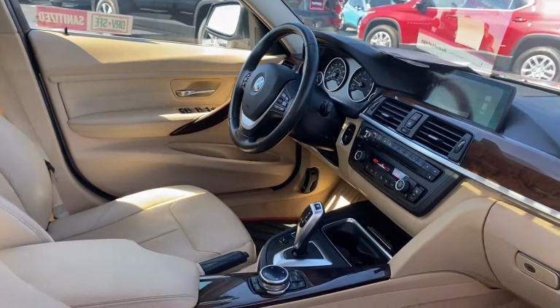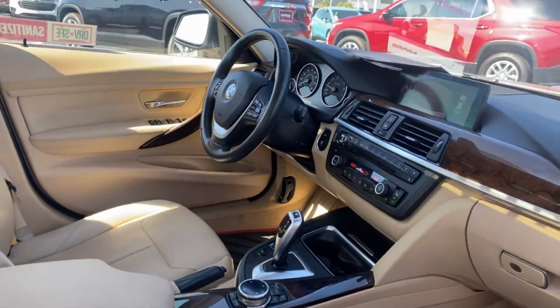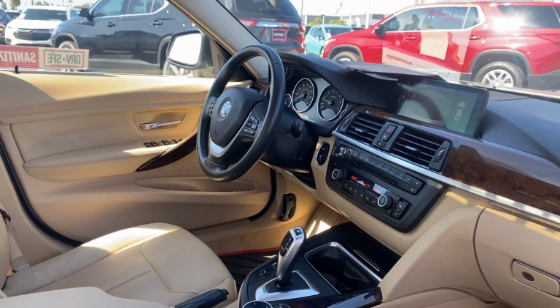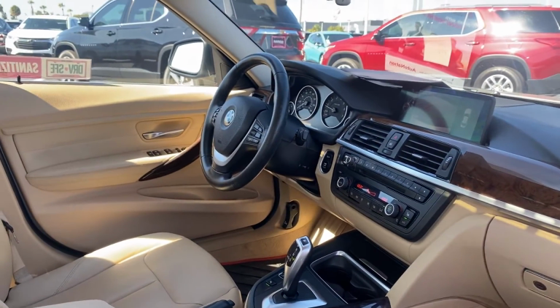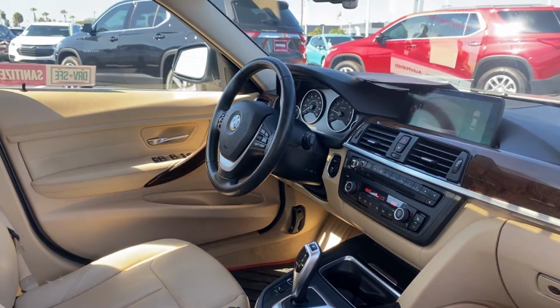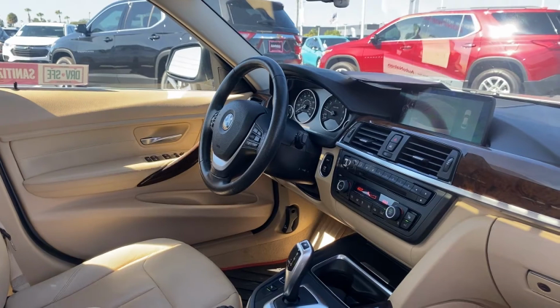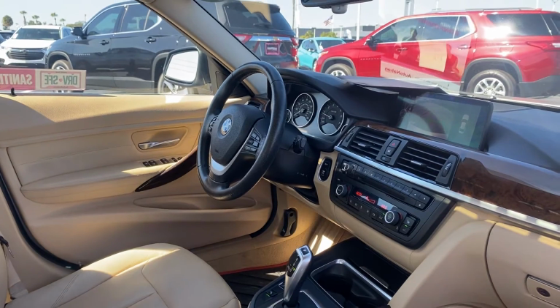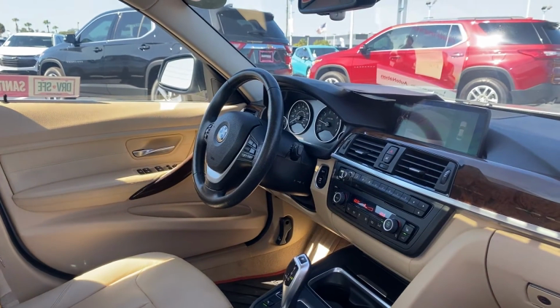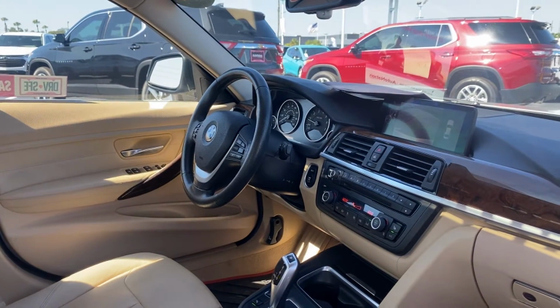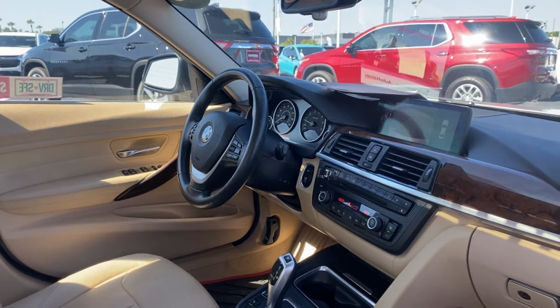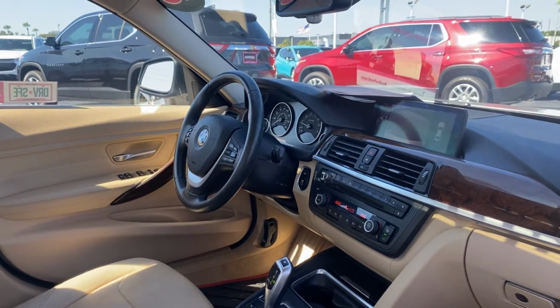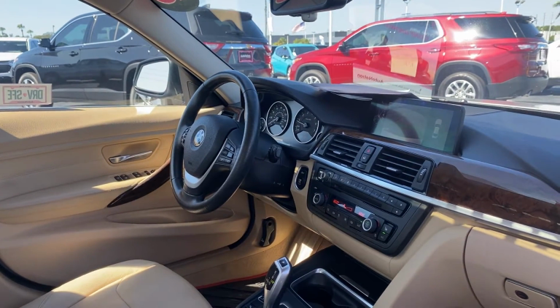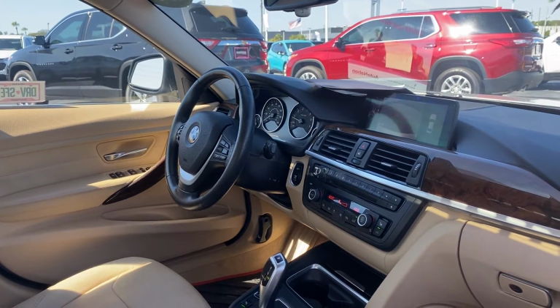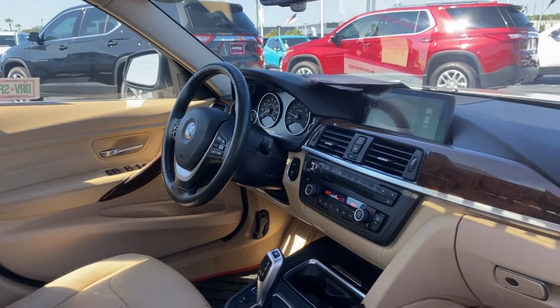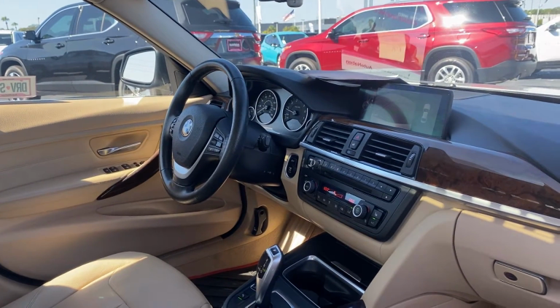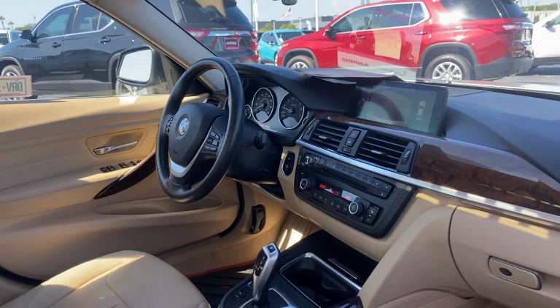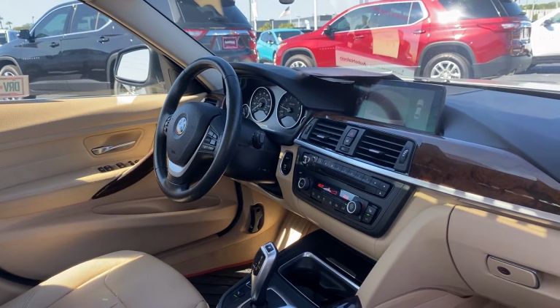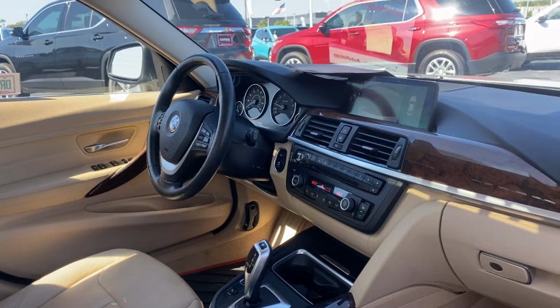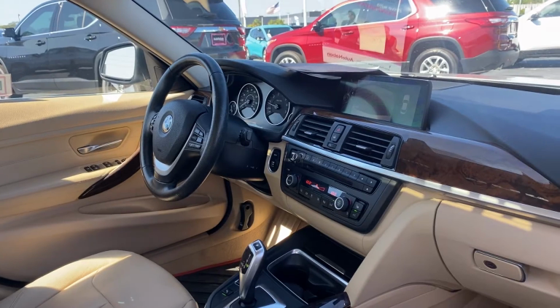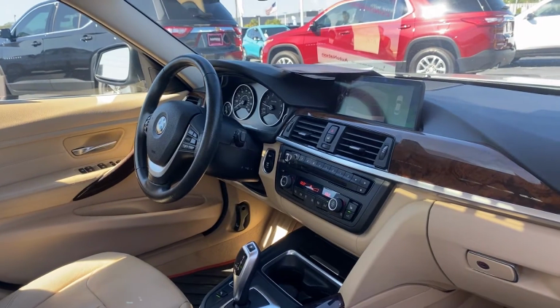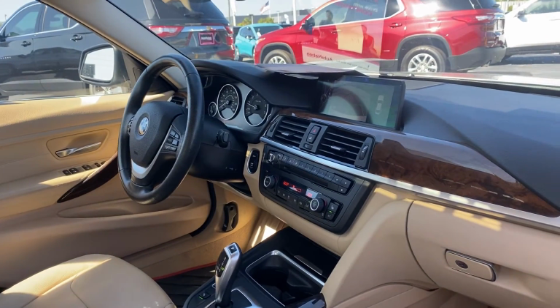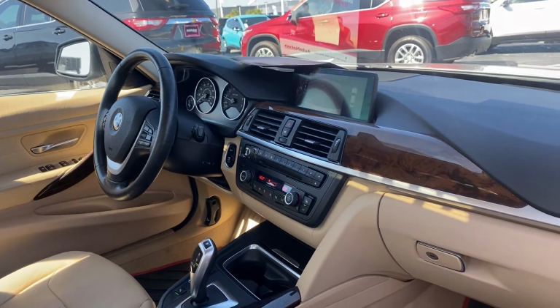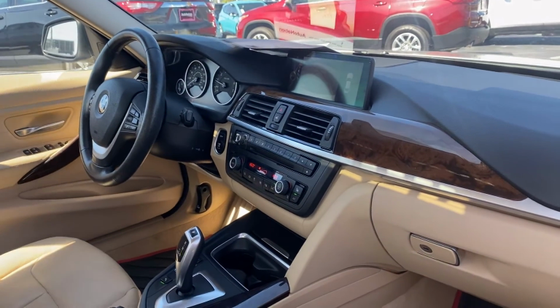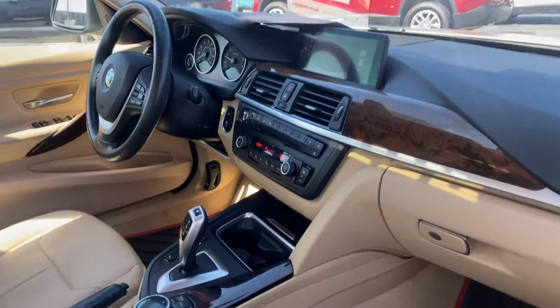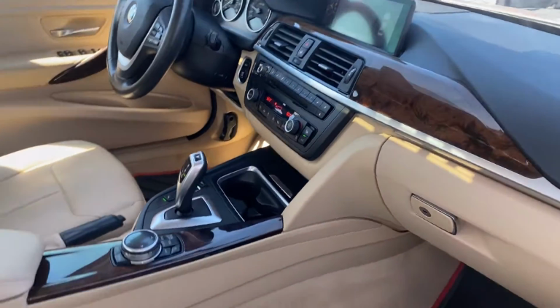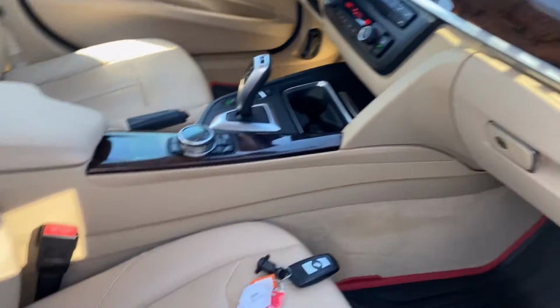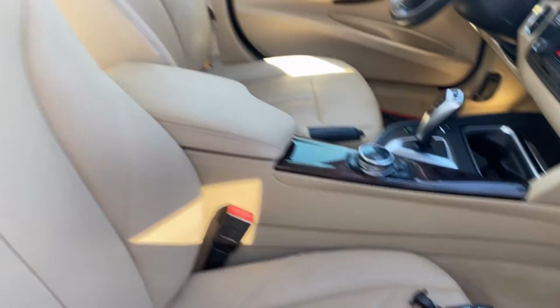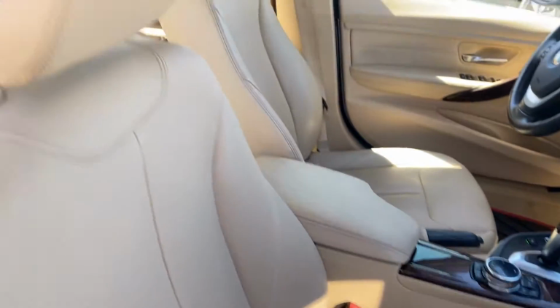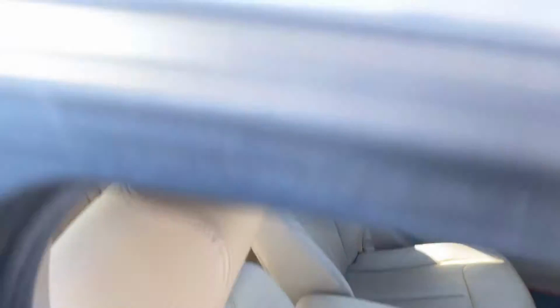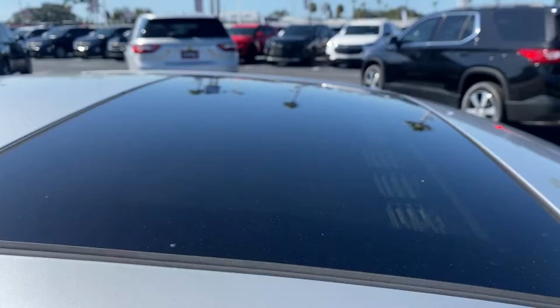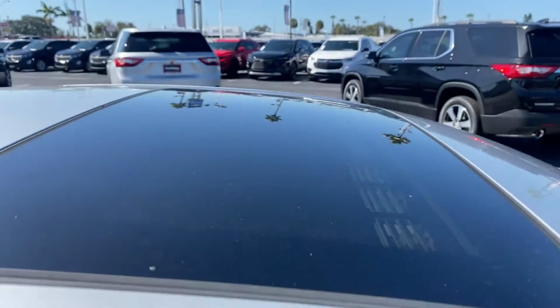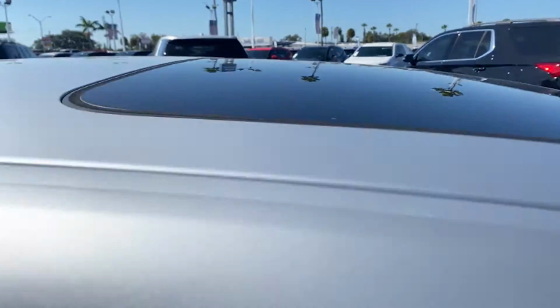Leather interior, power driver seat, power windows, locks and mirrors, leather-wrapped steering wheel, push button start, CD player, electronic climate control, and heated seats.